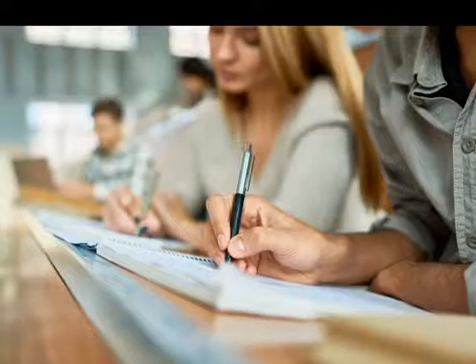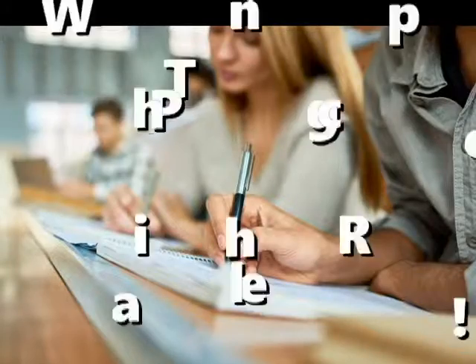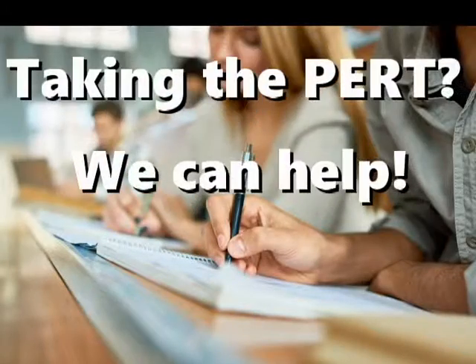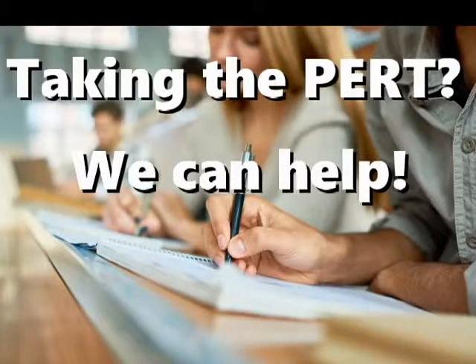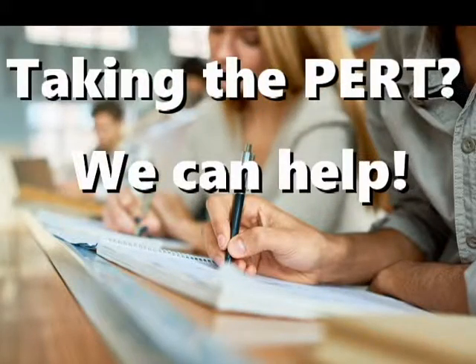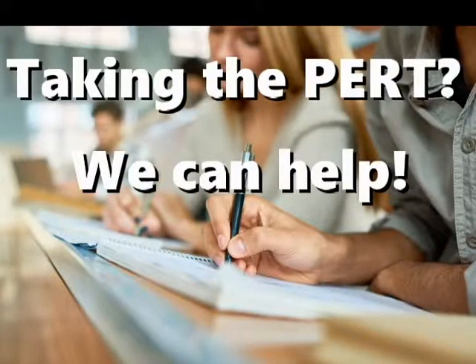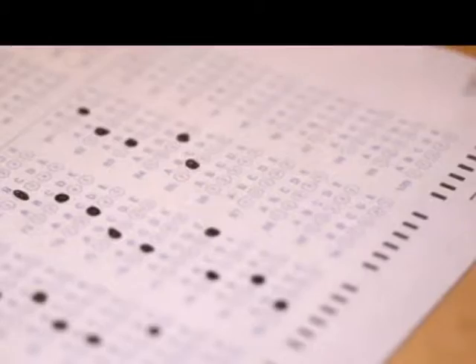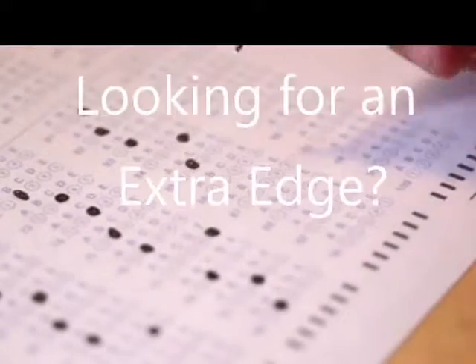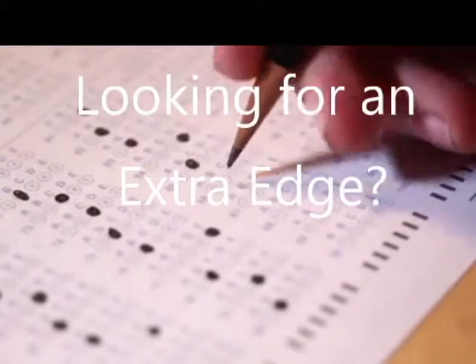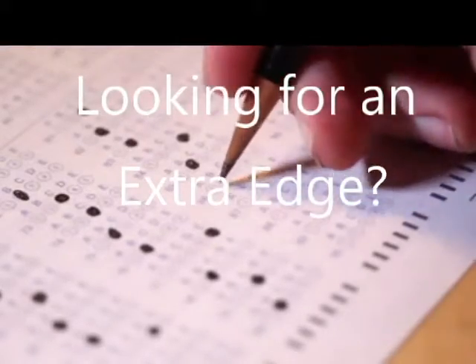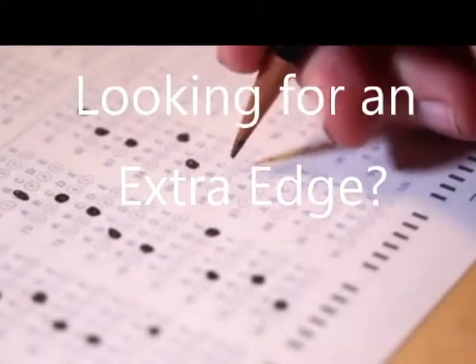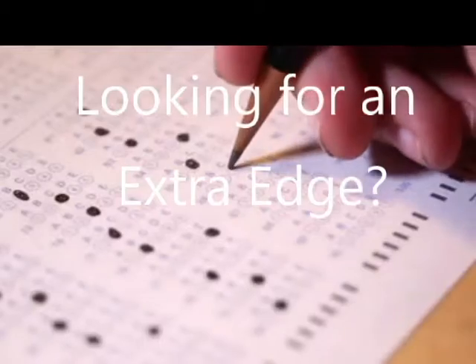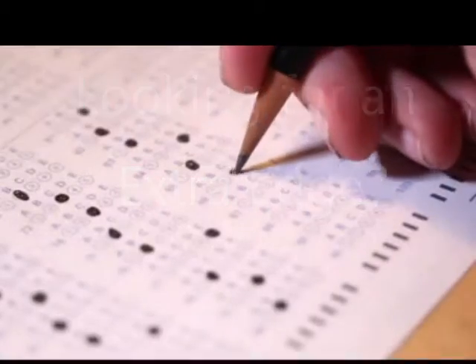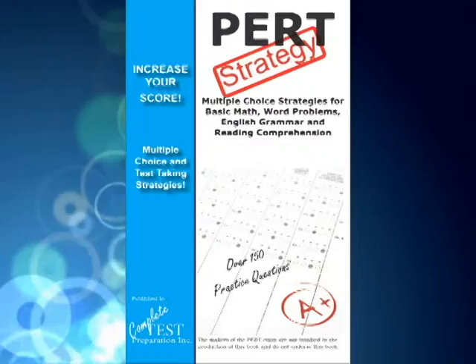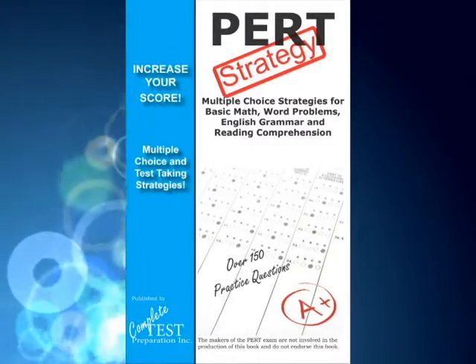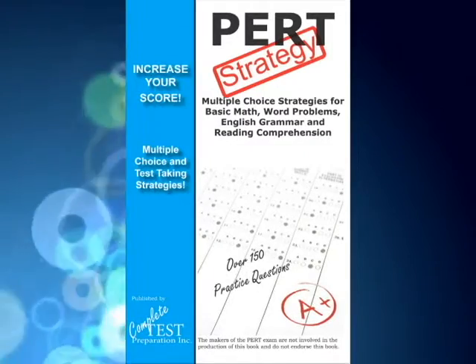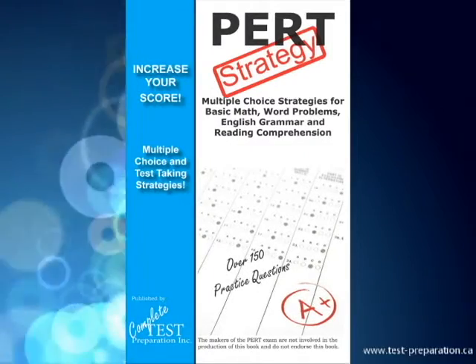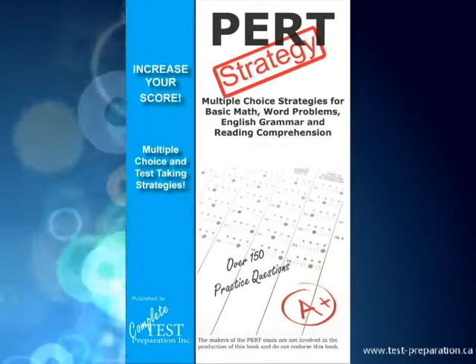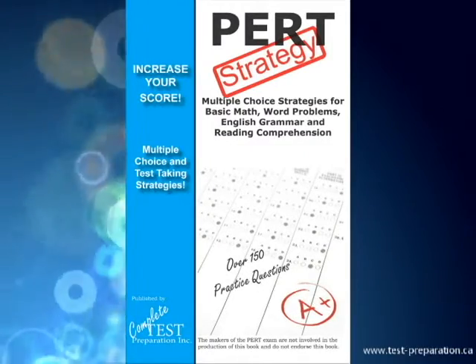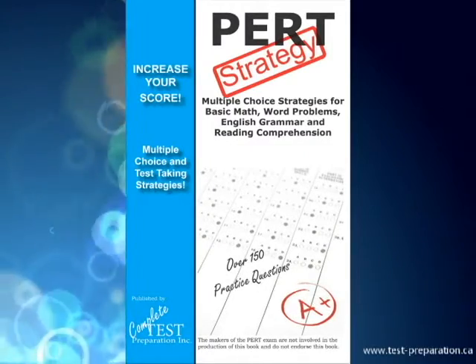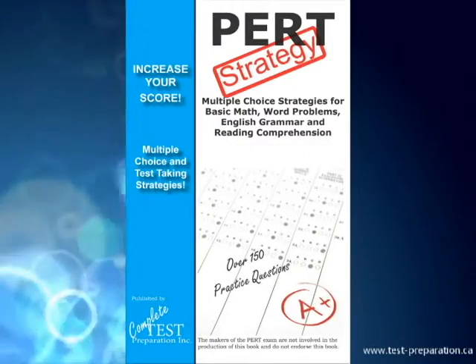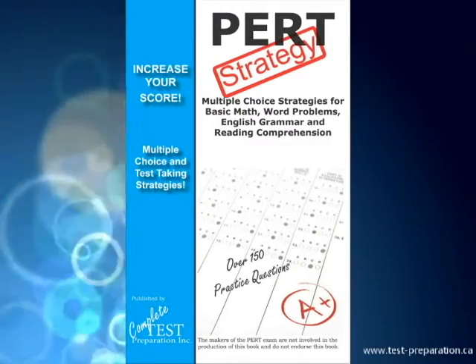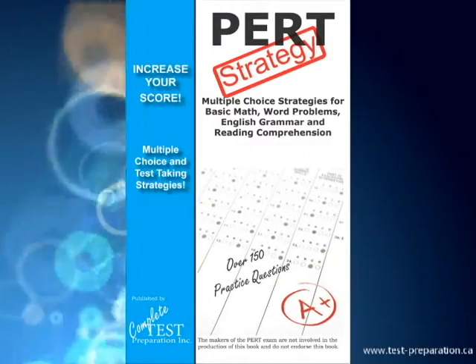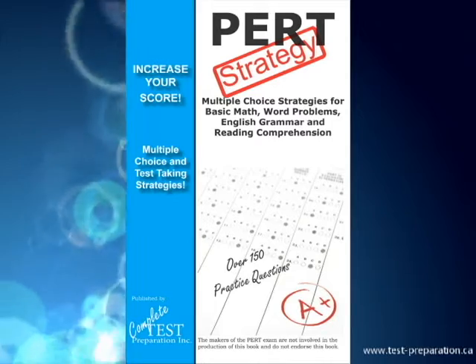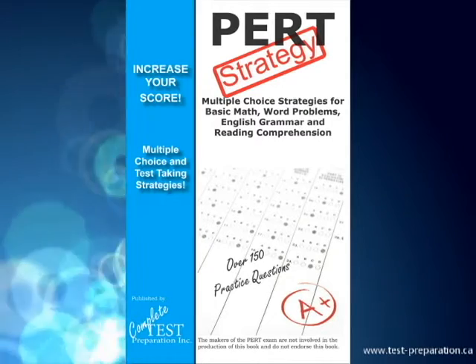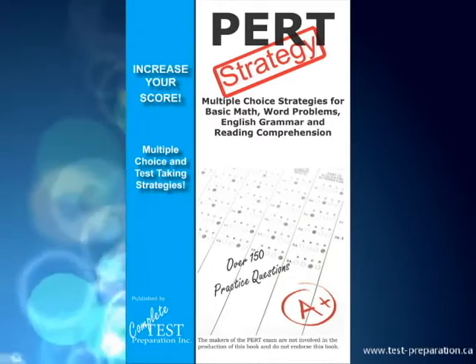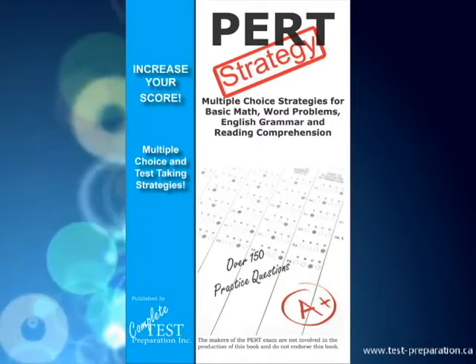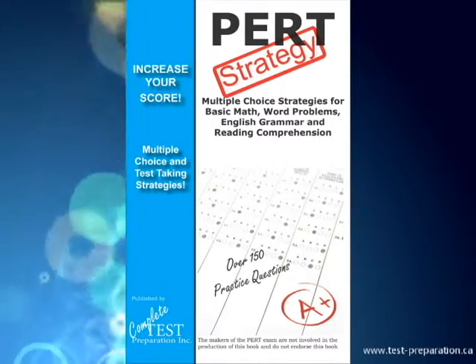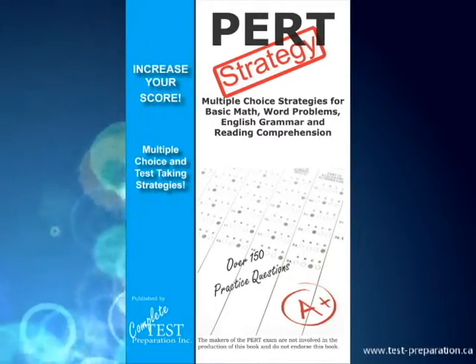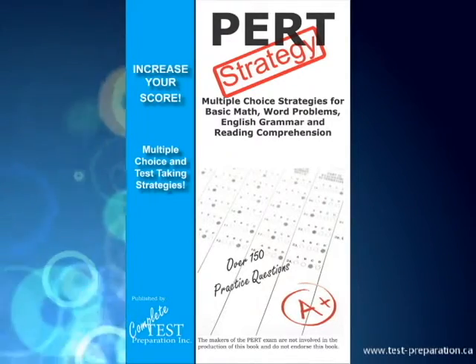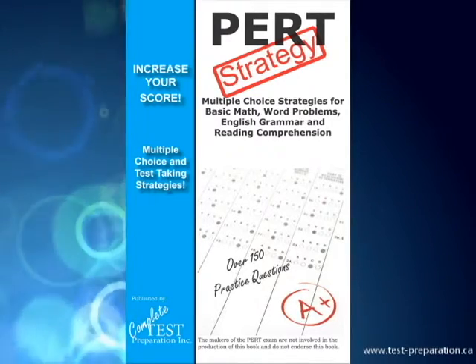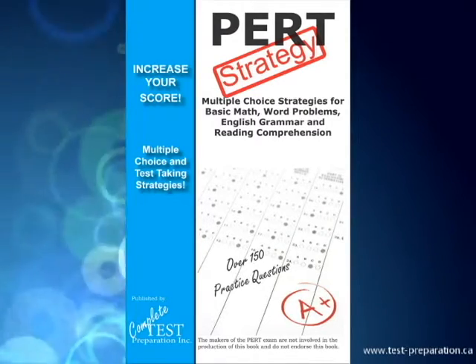Taking the PERT? We can help! Looking for that extra edge to boost your score? PERT Test Strategy is your complete guide to answering multiple choice and increasing your score on the Post-Secondary Education Readiness Test.